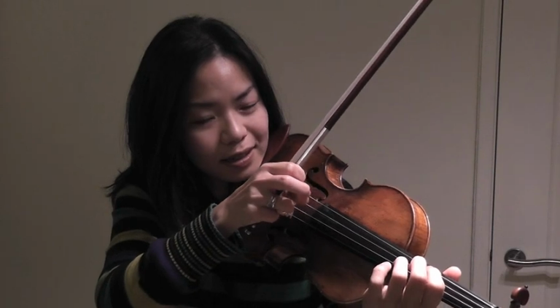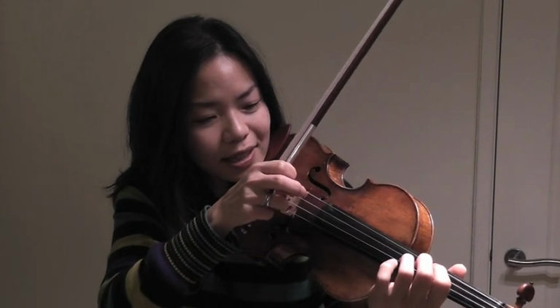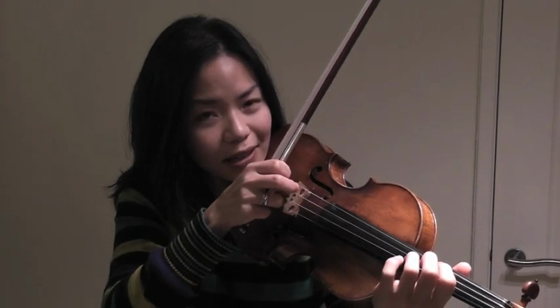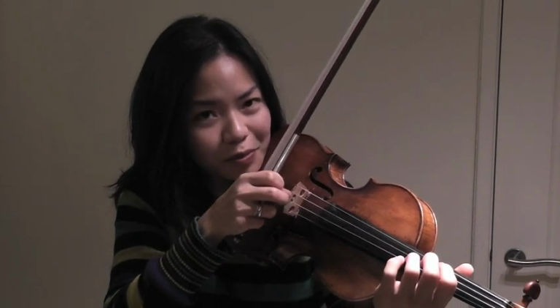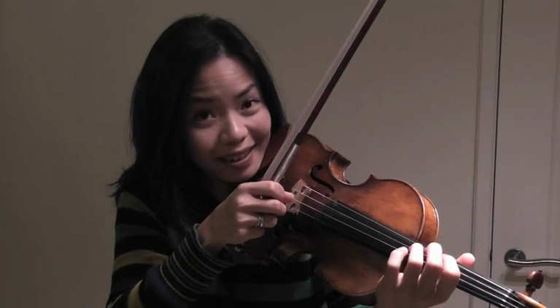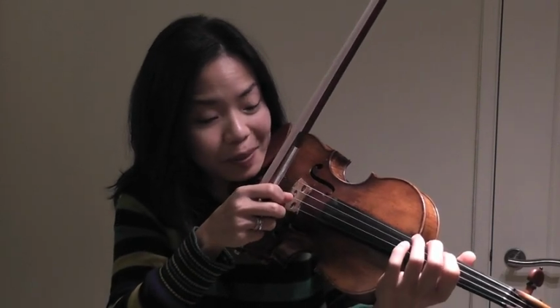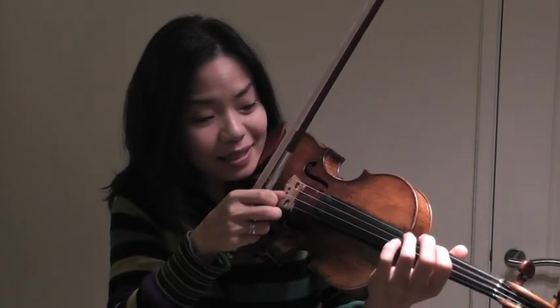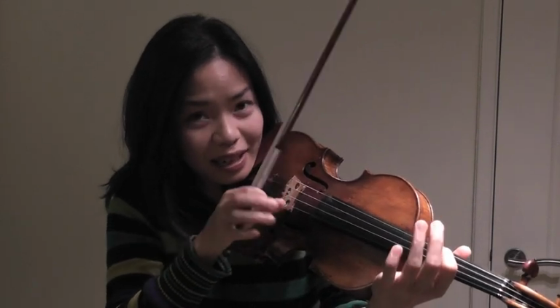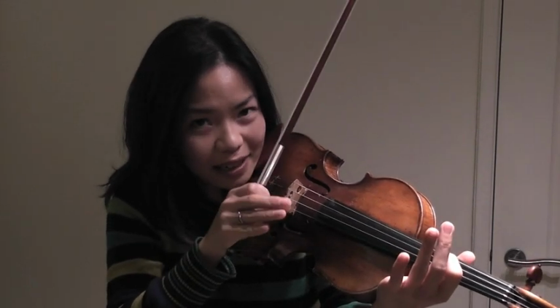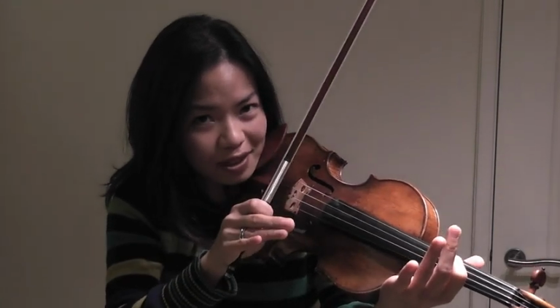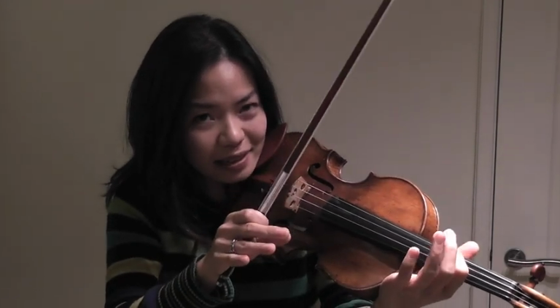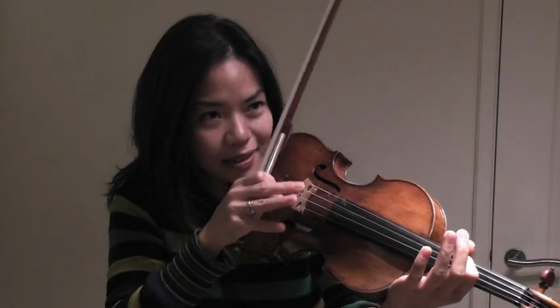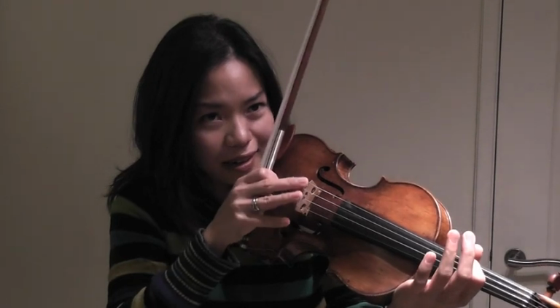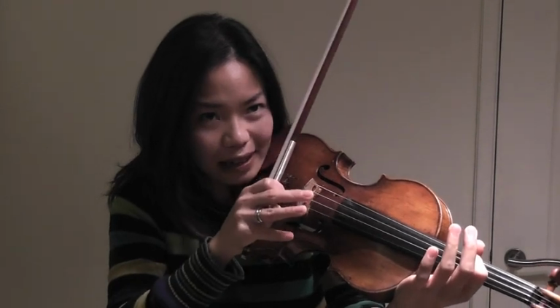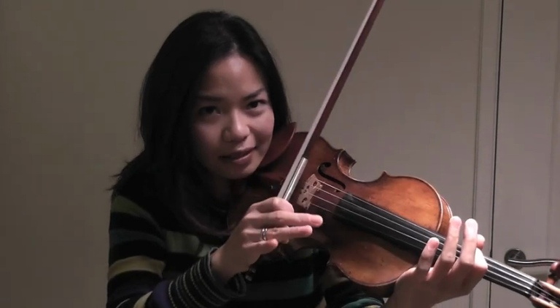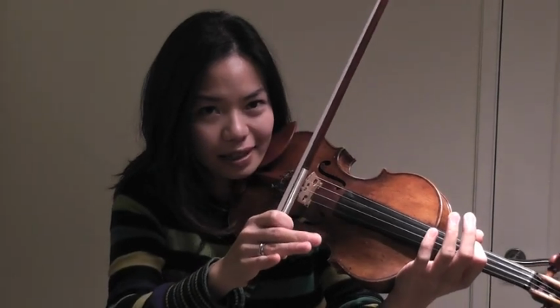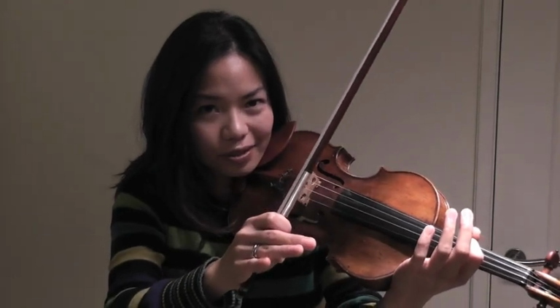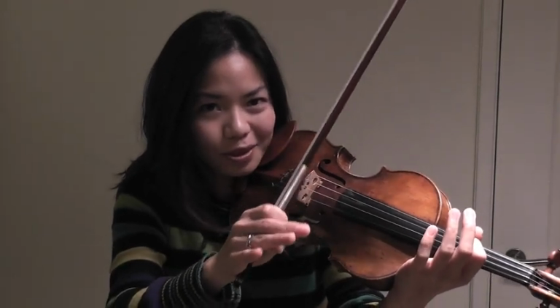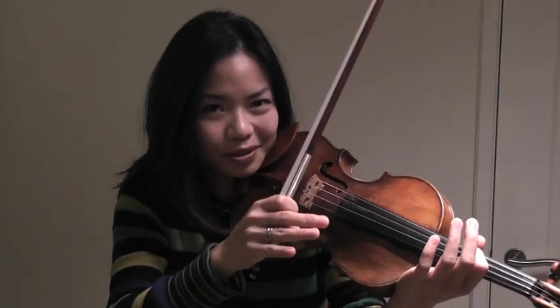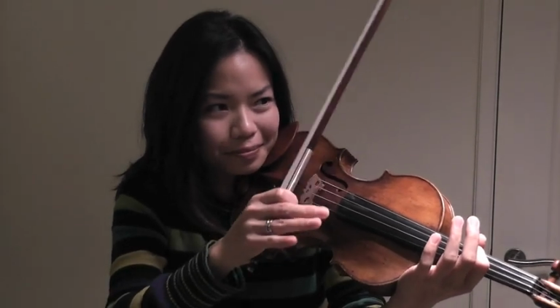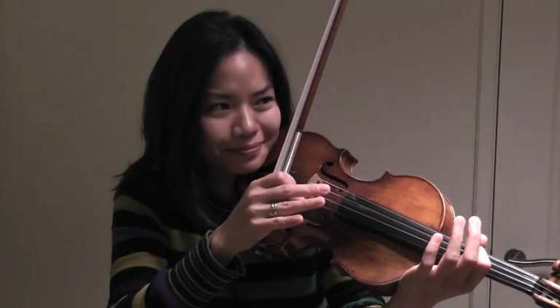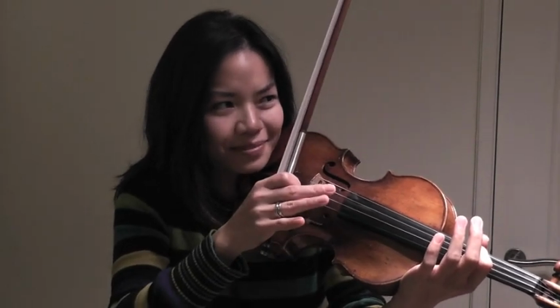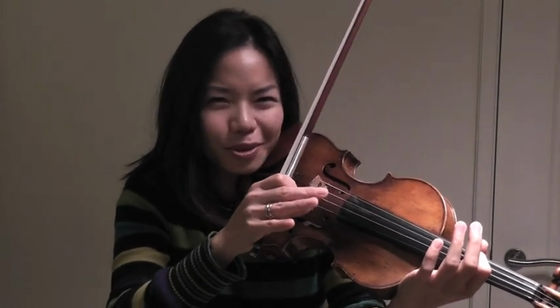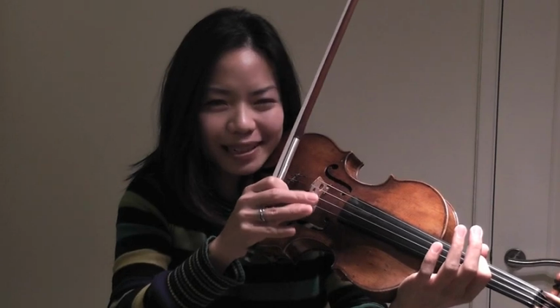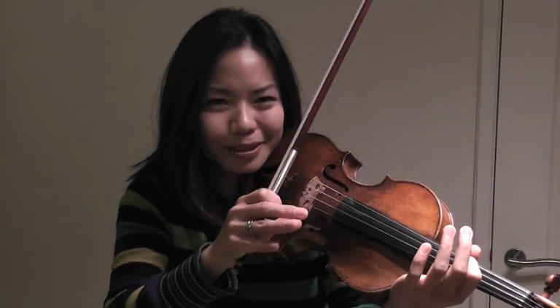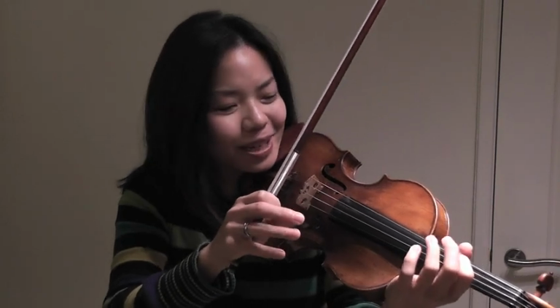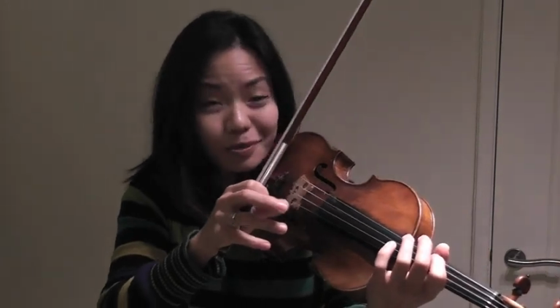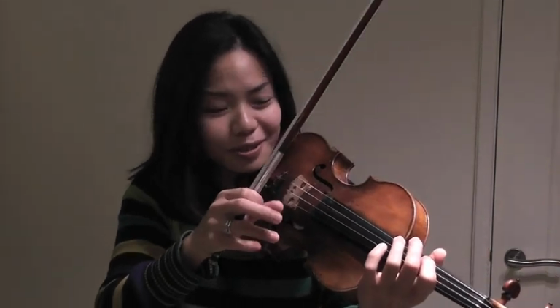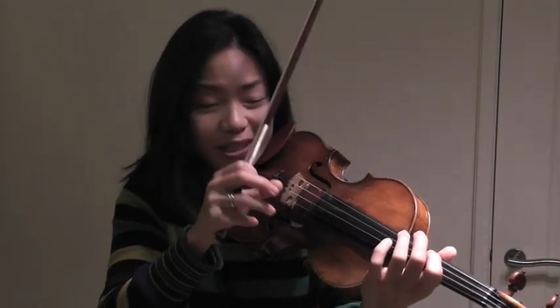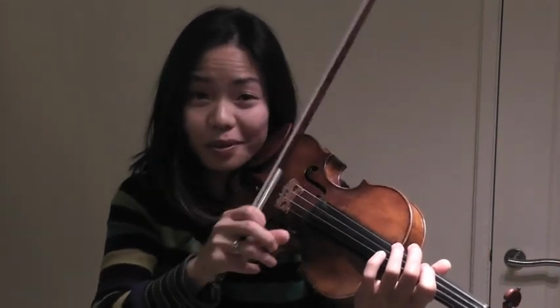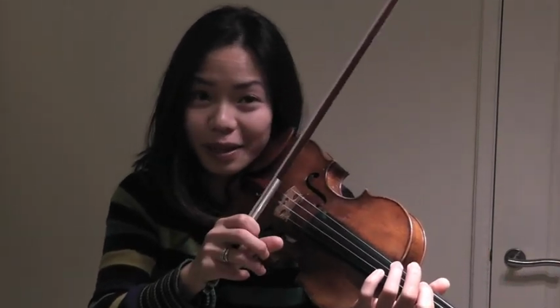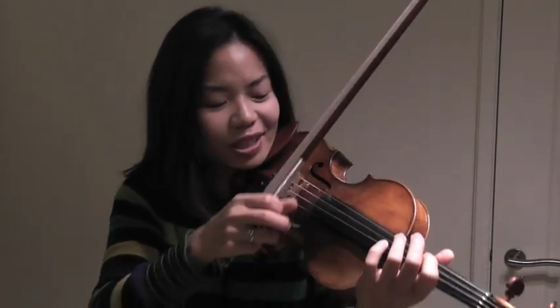Now, can you see how slowly I've moved my hand after the pluck? It gives the listener a character that they can hang on to. It's almost sort of... it forces them to listen to you. And that's wonderful, because that's what you want when you make music.